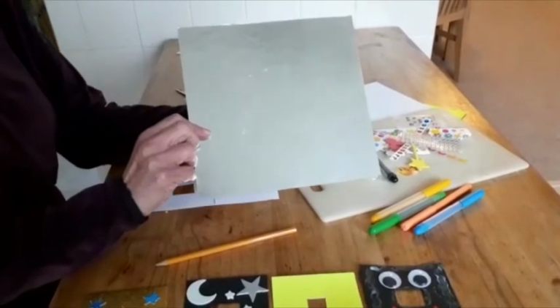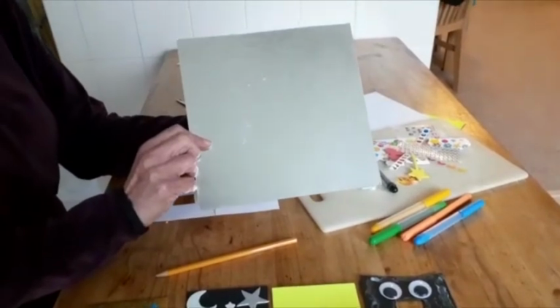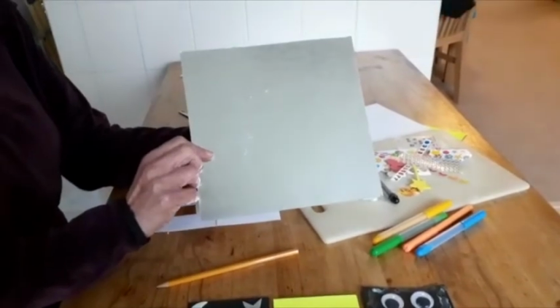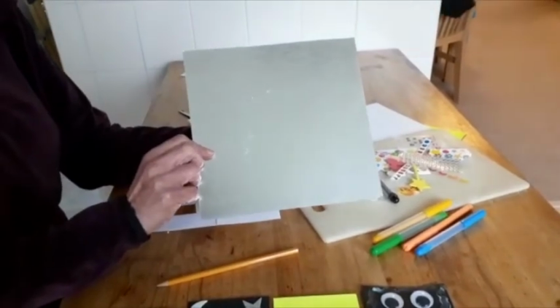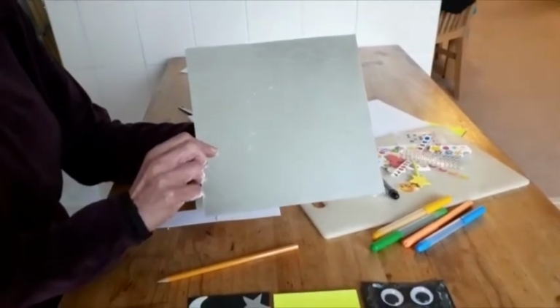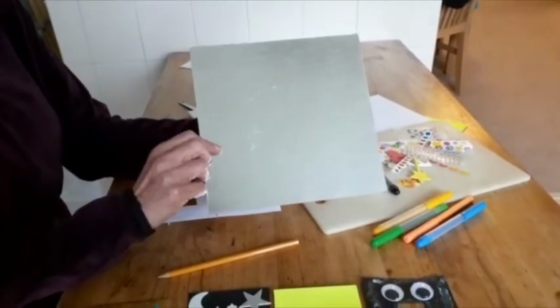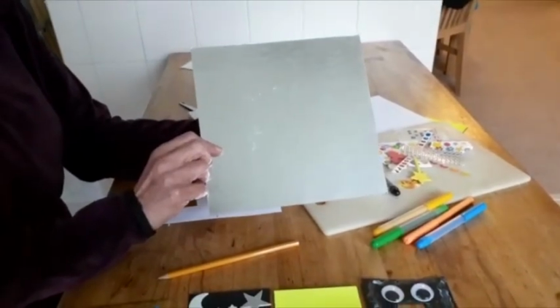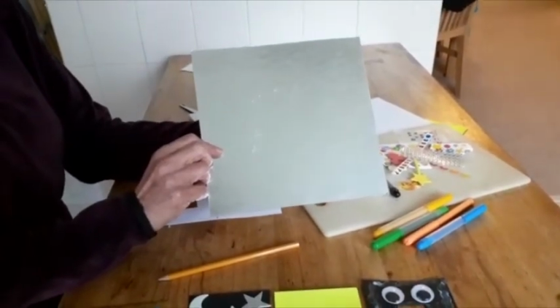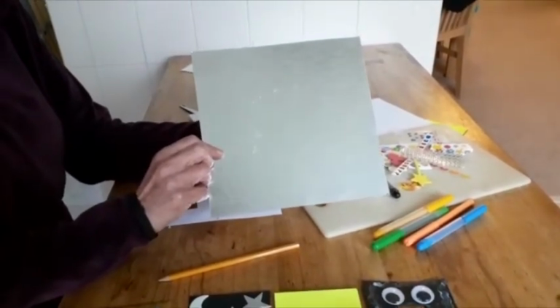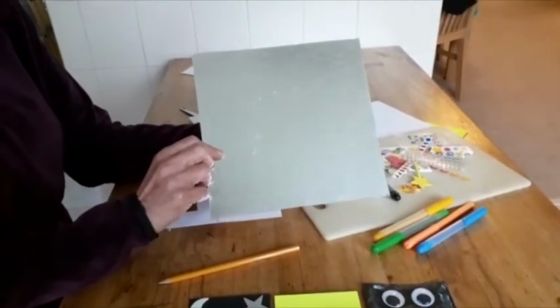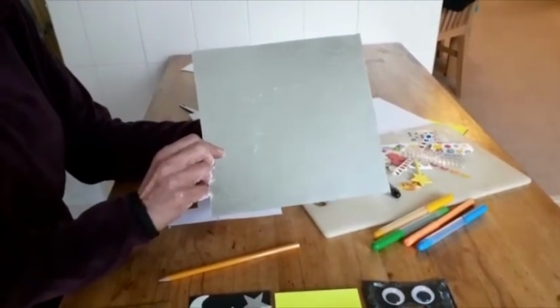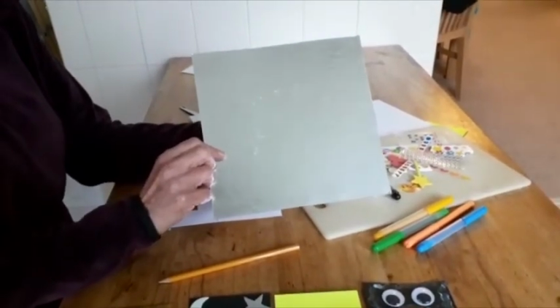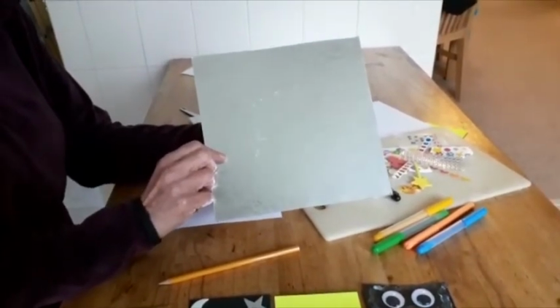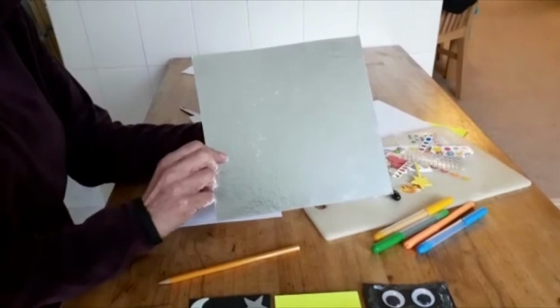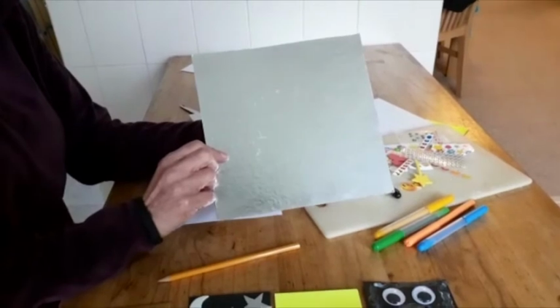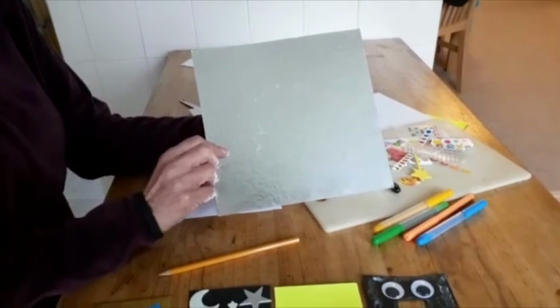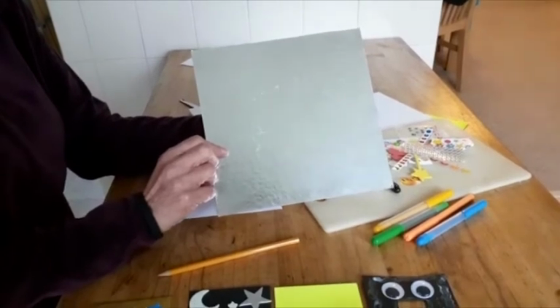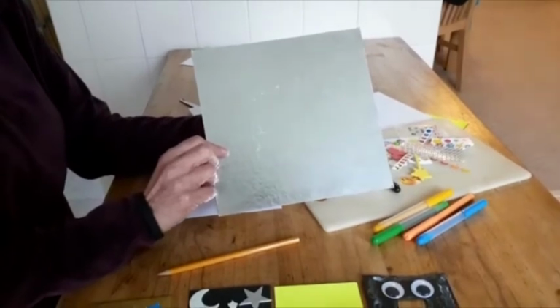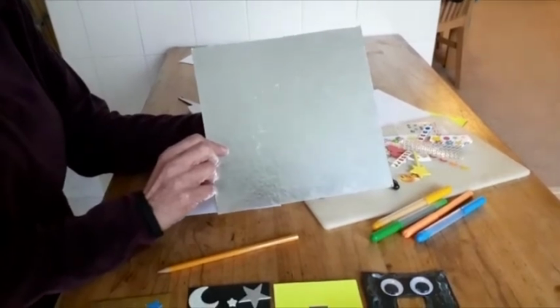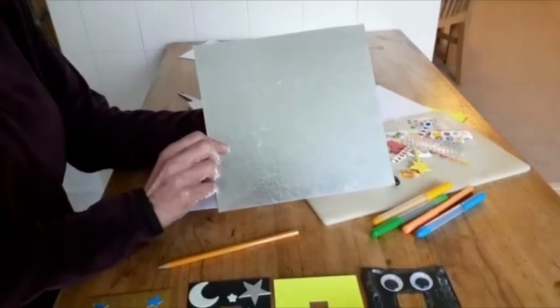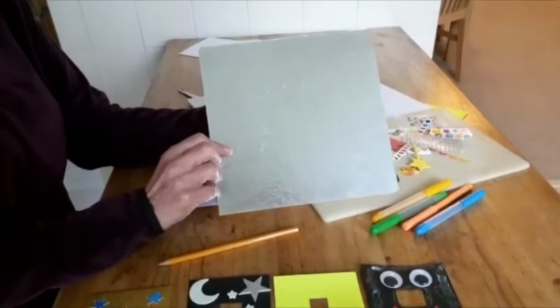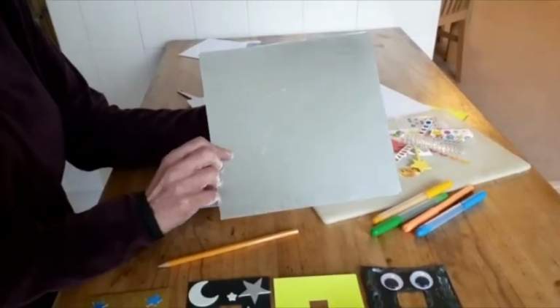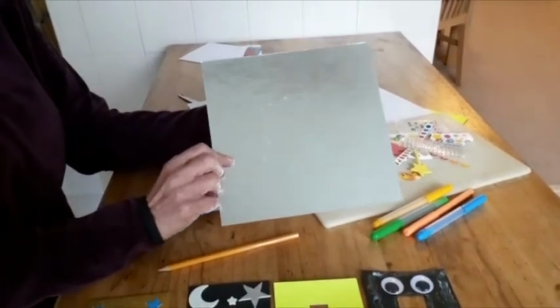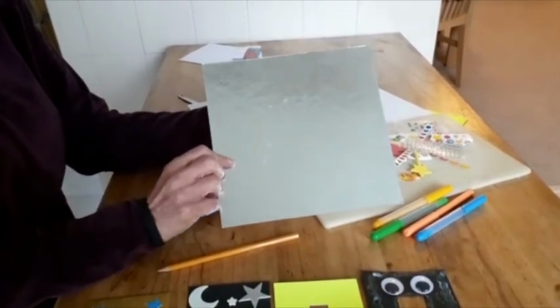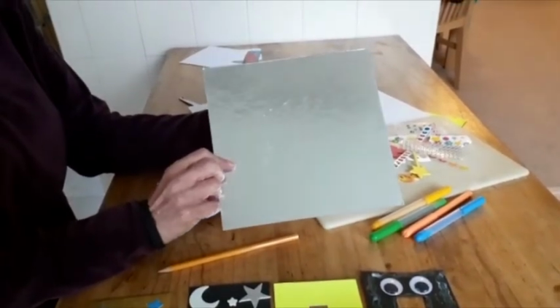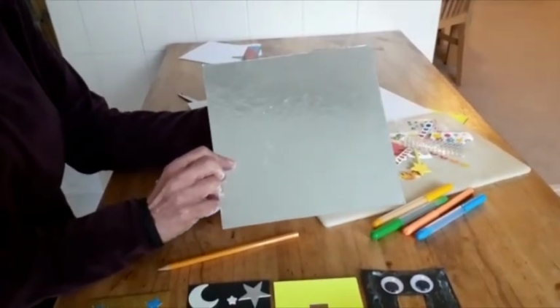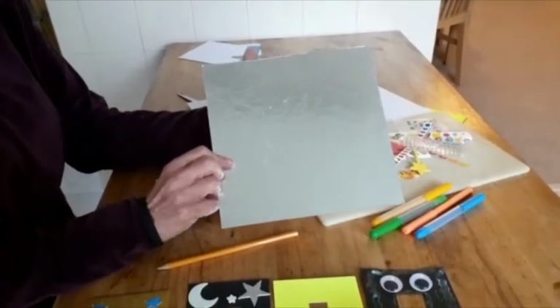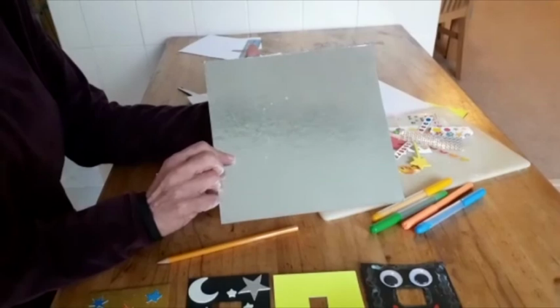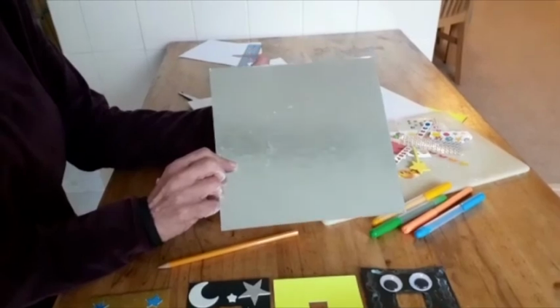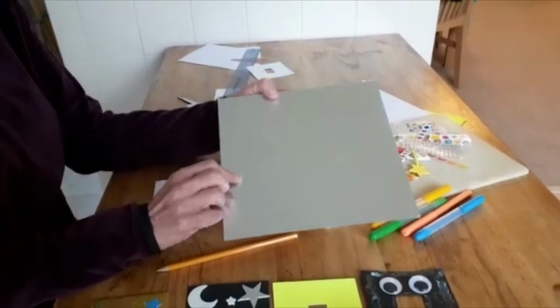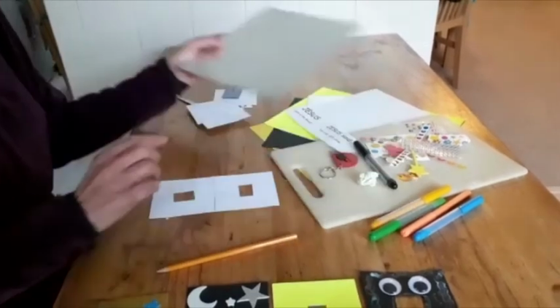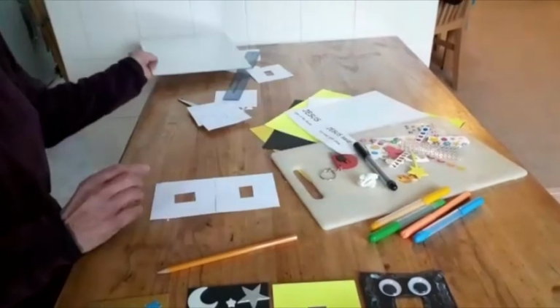If you wanted to, you could even use a cake board like the one I've got here and make a large one to go outside beside your doorbell — that would be a witness to everyone who comes to your house. Enjoy!